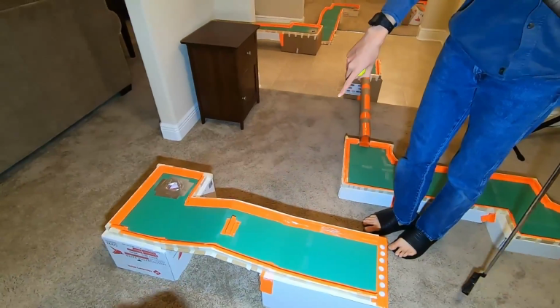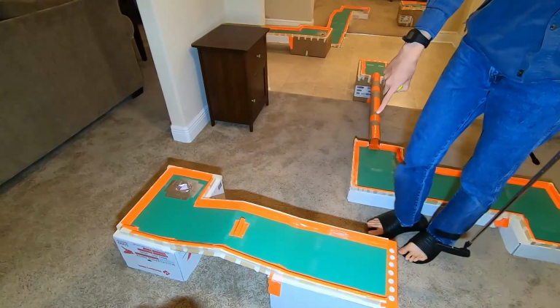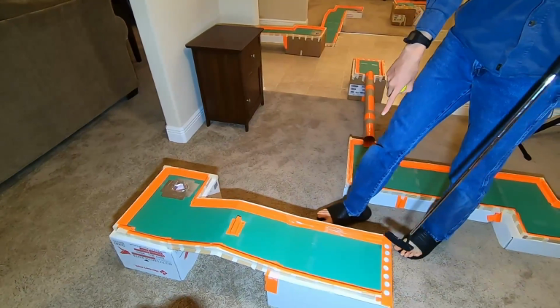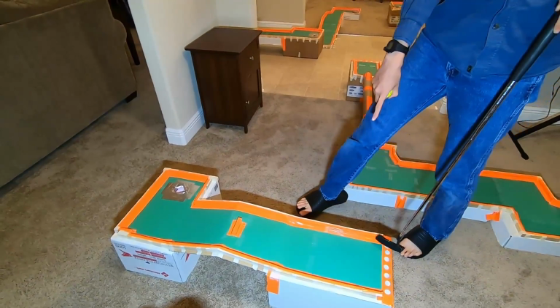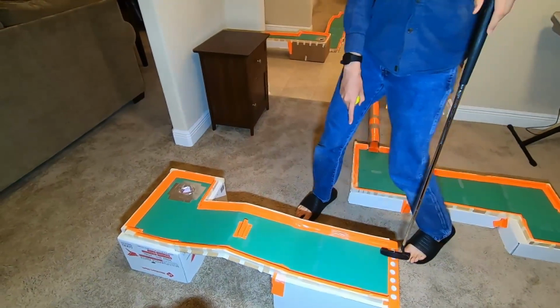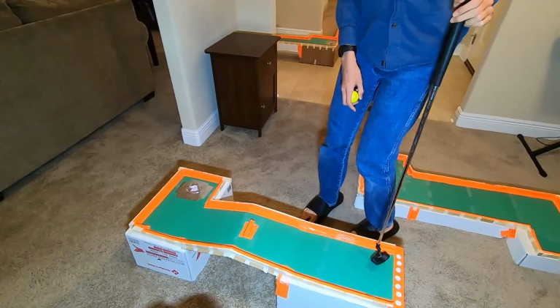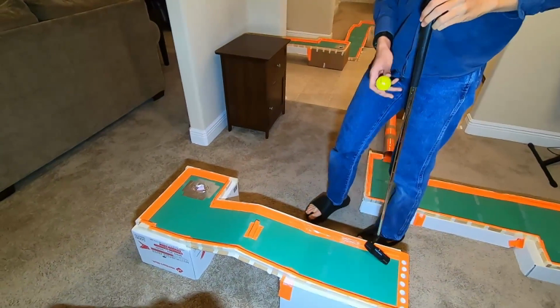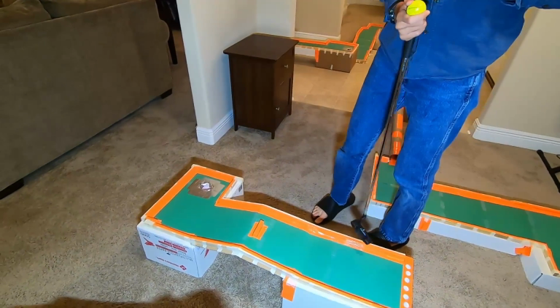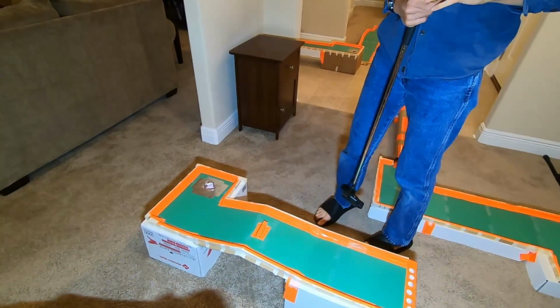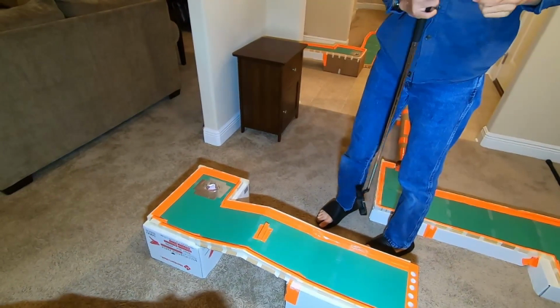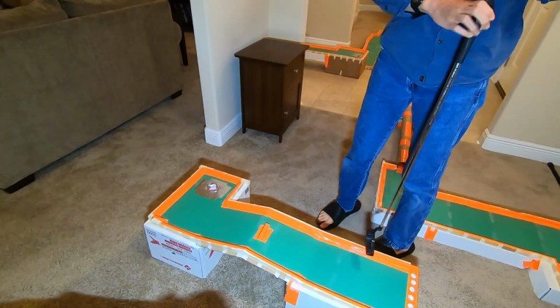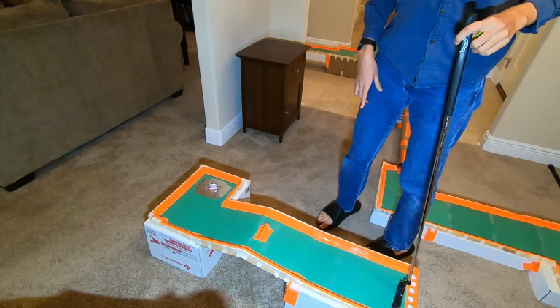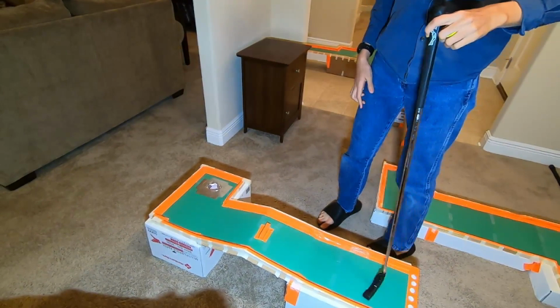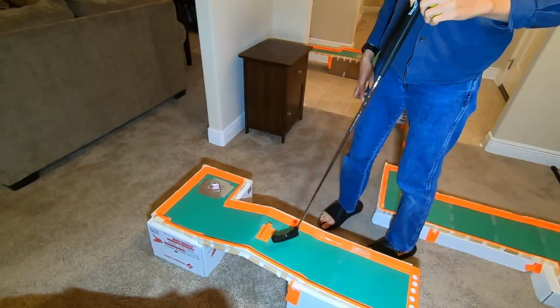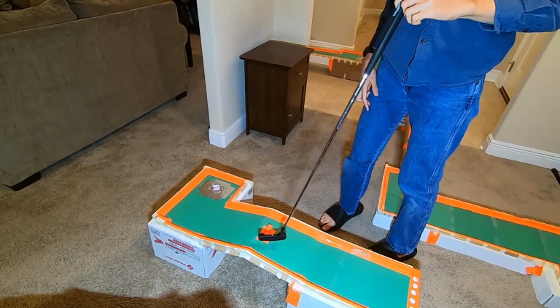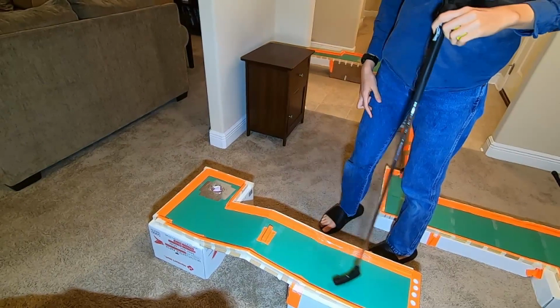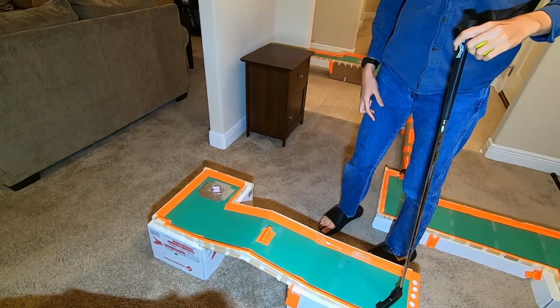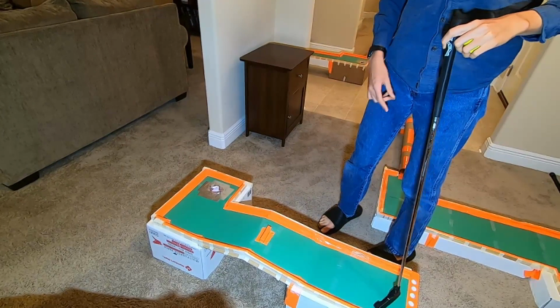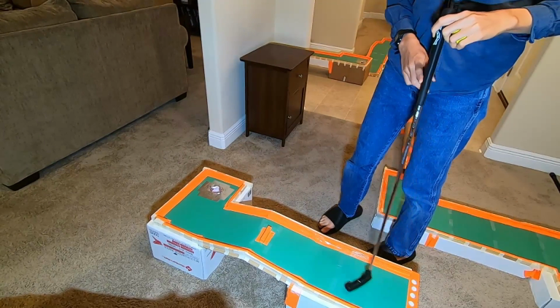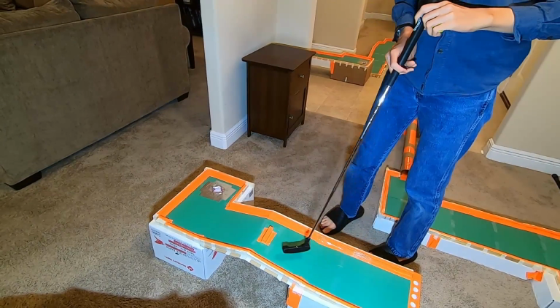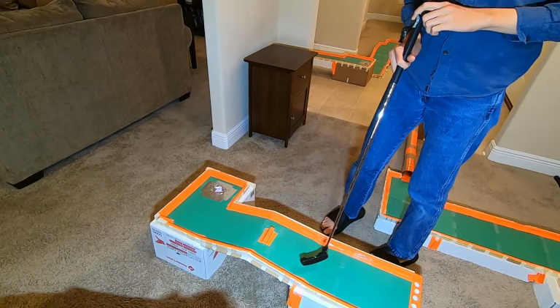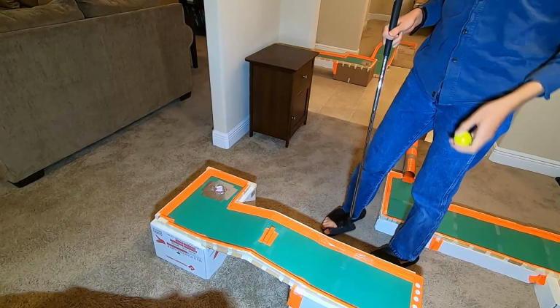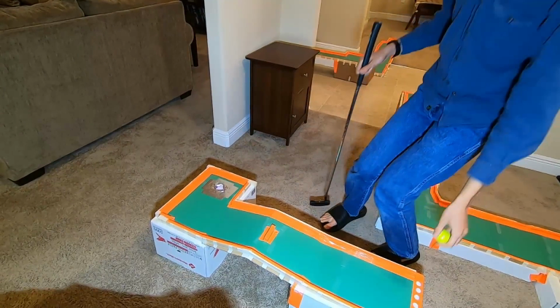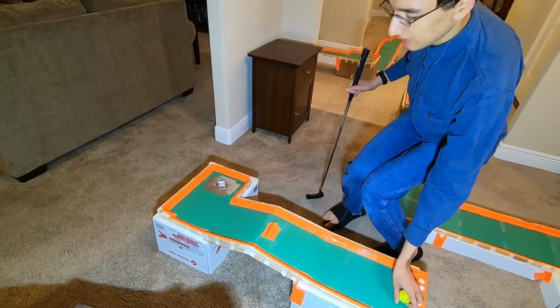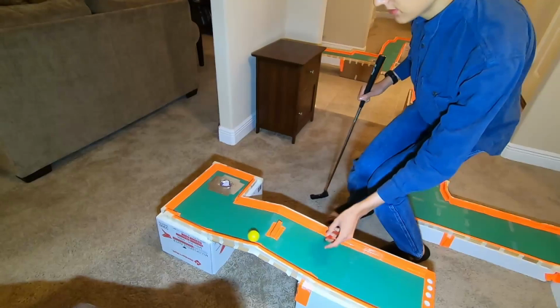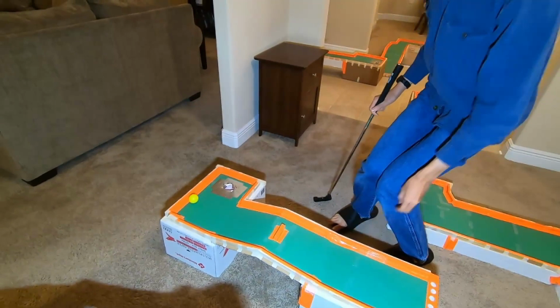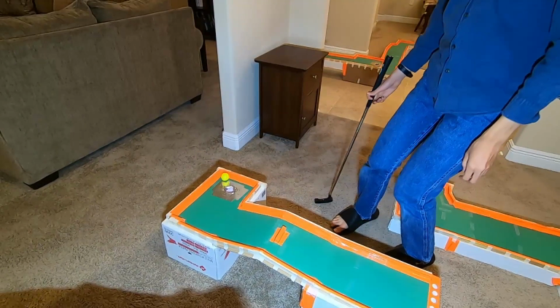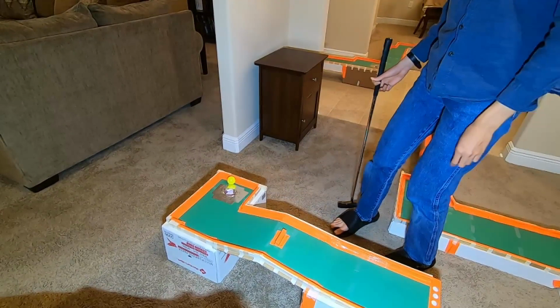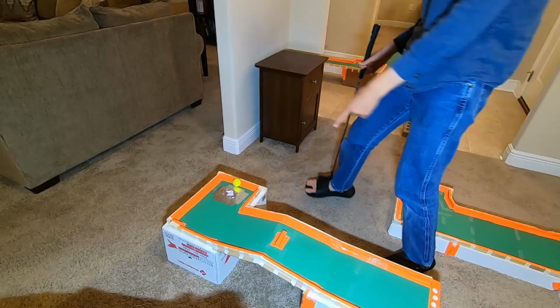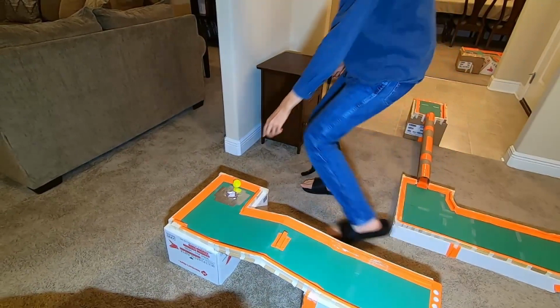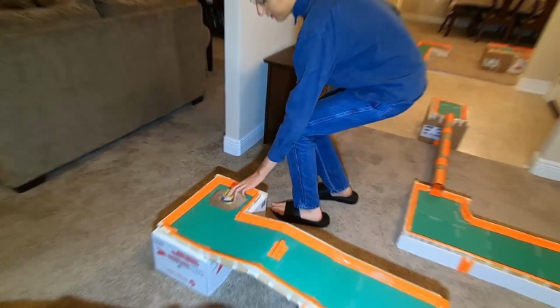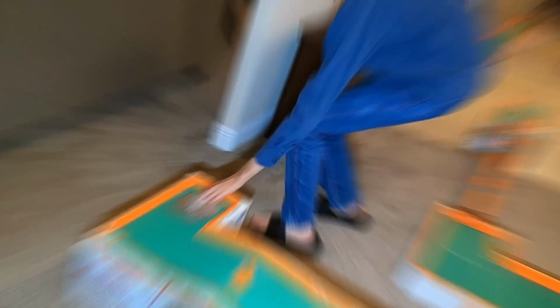This hole, hole seven, is quite simple. I thought it was time to have an easier hole after I had a lot of hard holes, so the ball just simply needs to go off this ramp, around the corner, and into the hole.